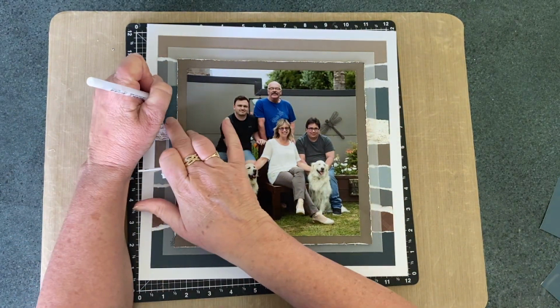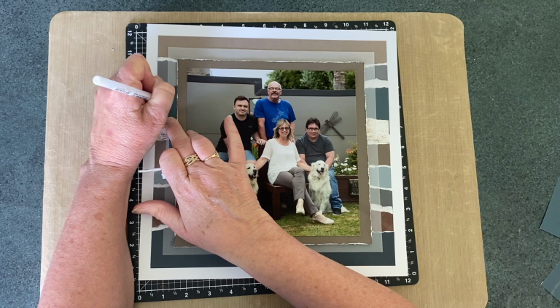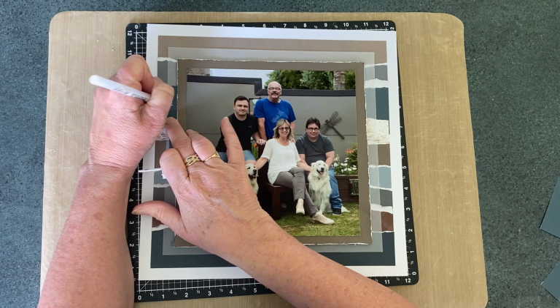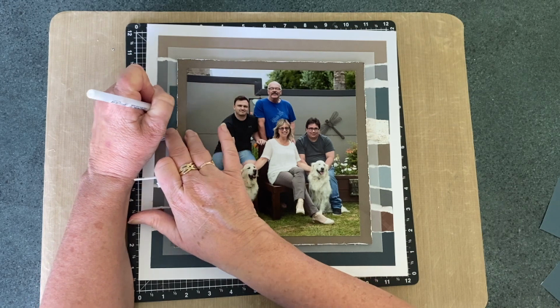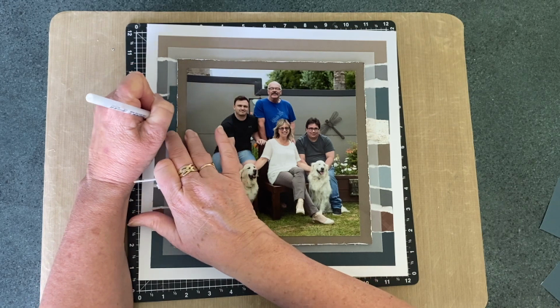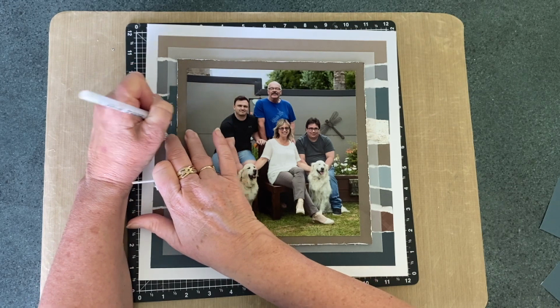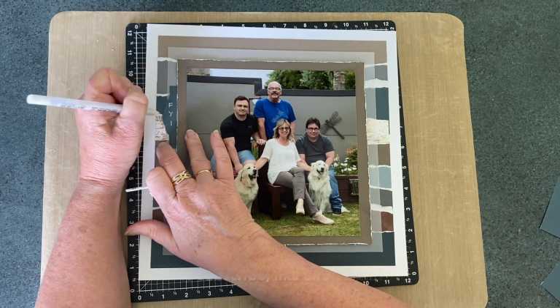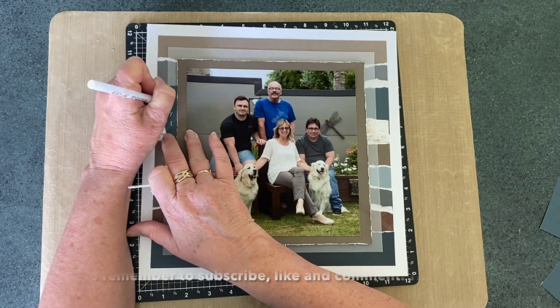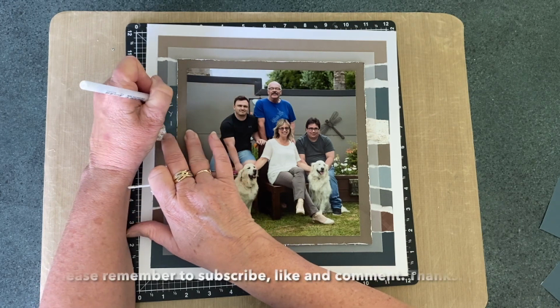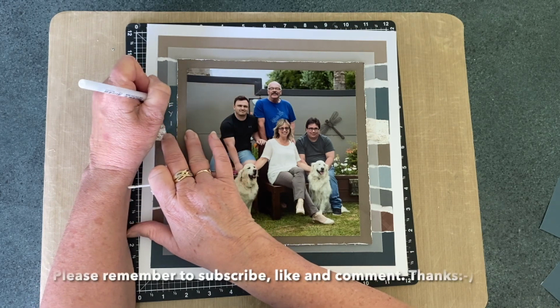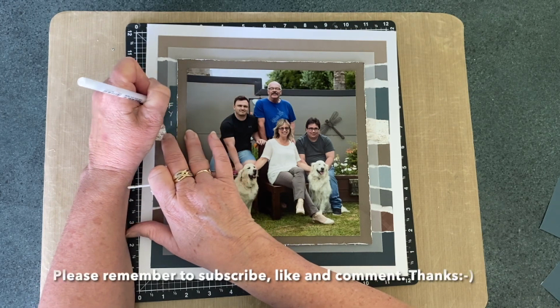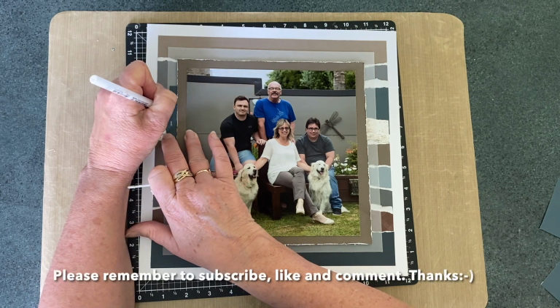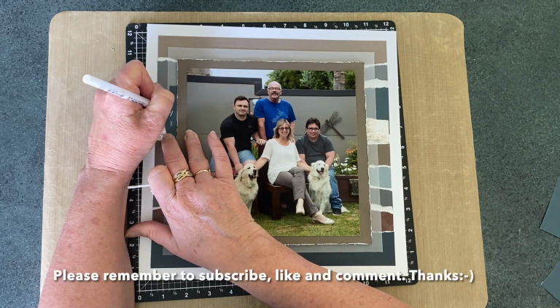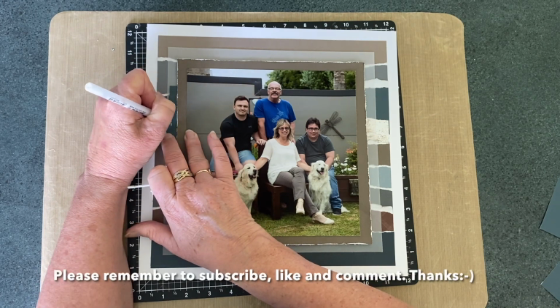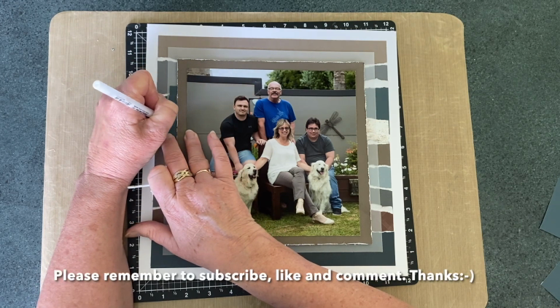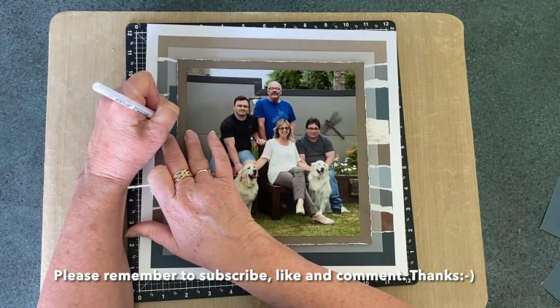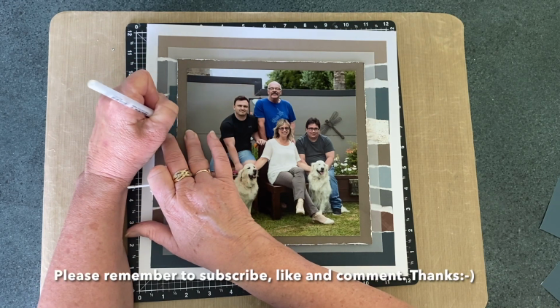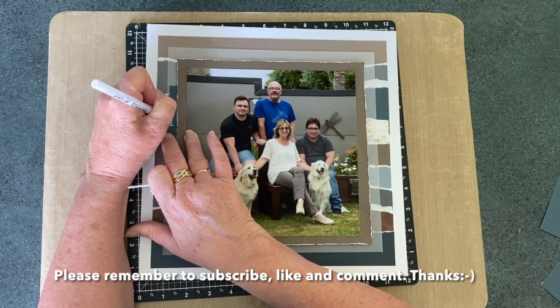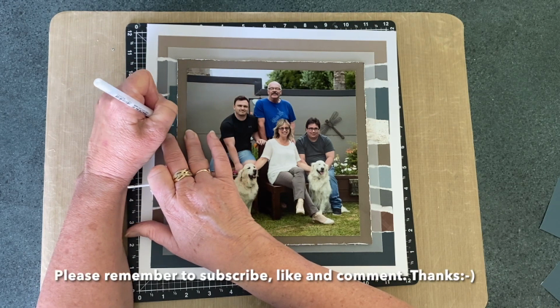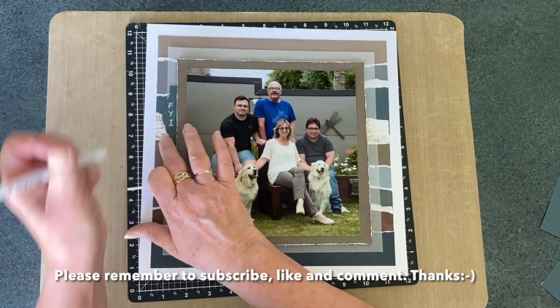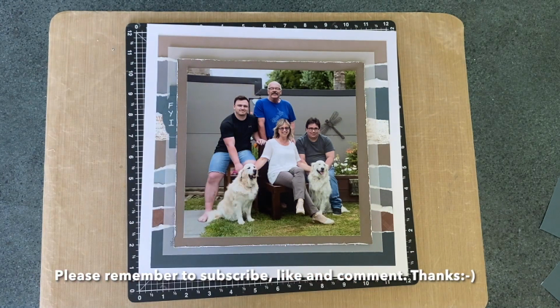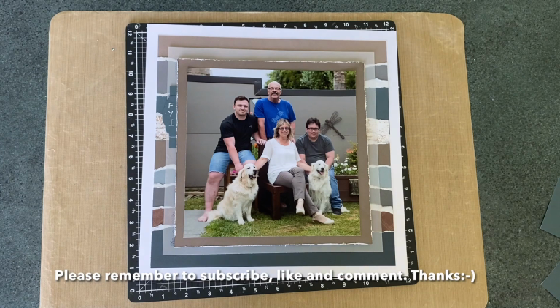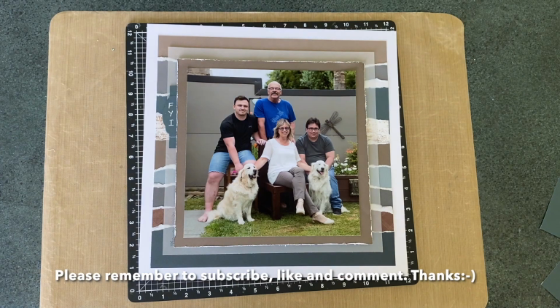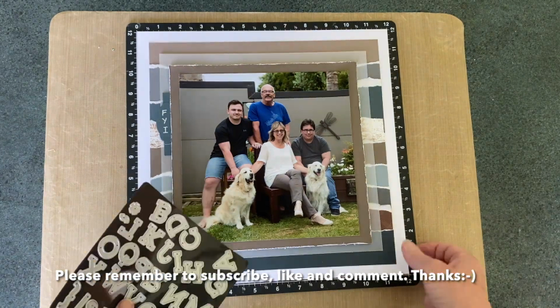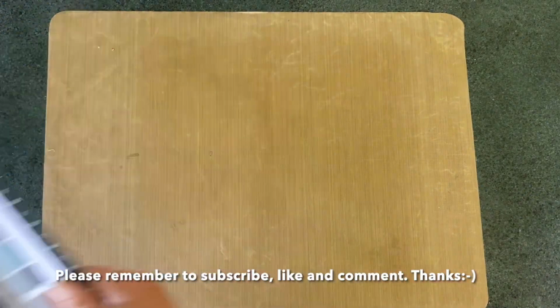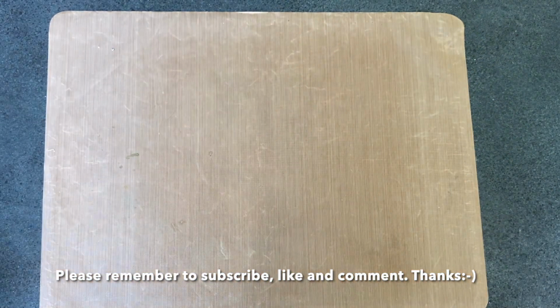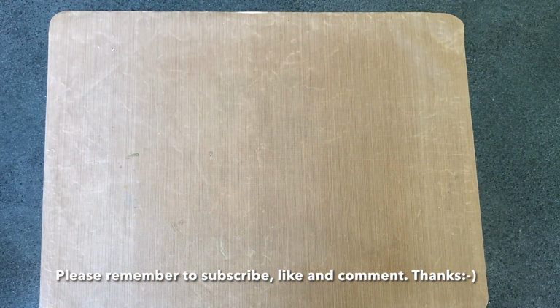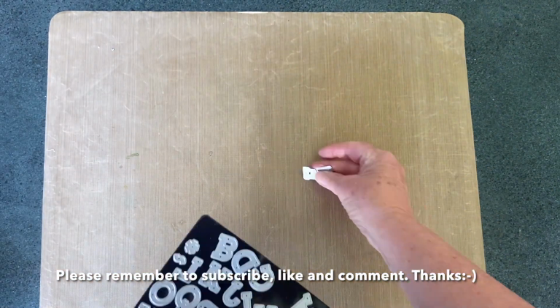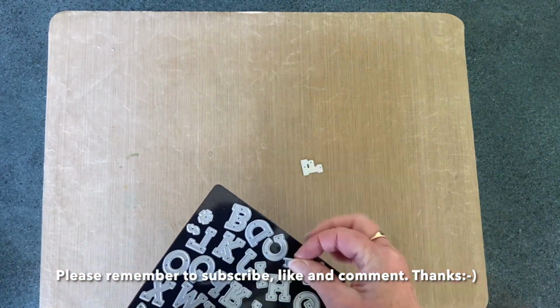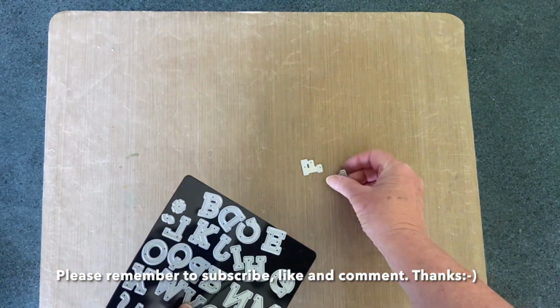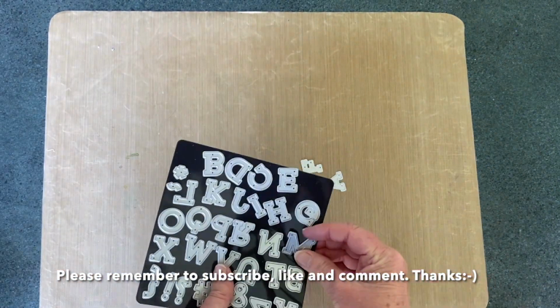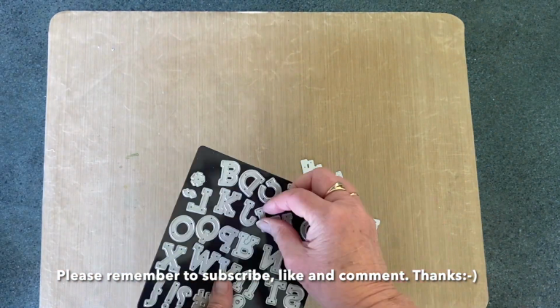So my acronym FYI is on the edge of the journaling box, just to prompt people to lift it out and have a read.